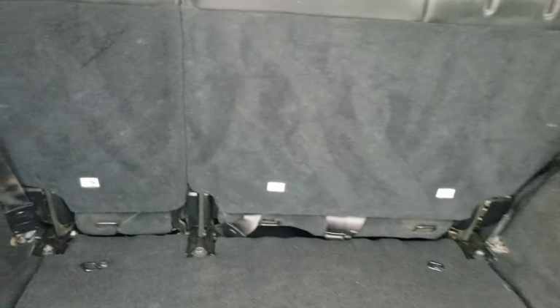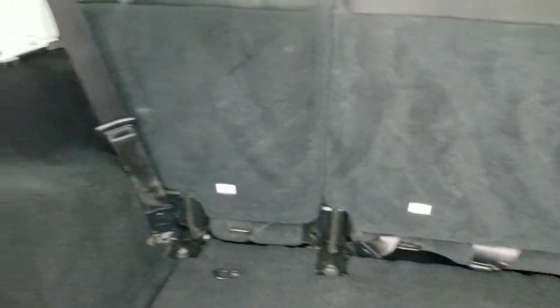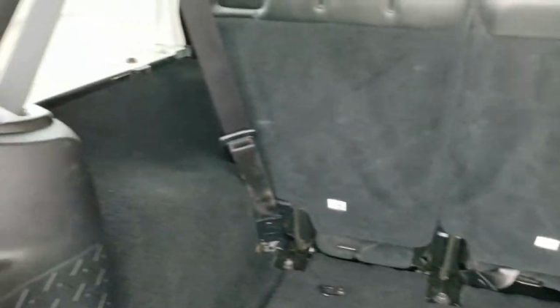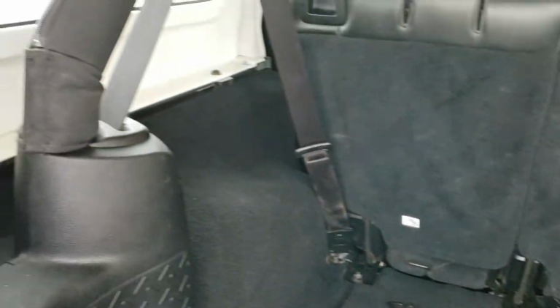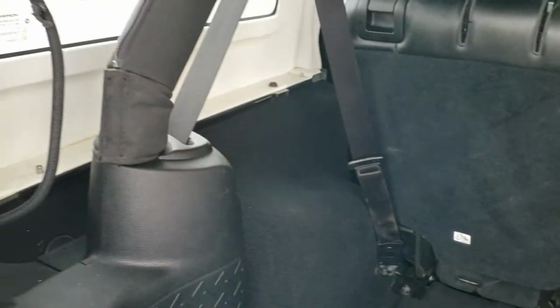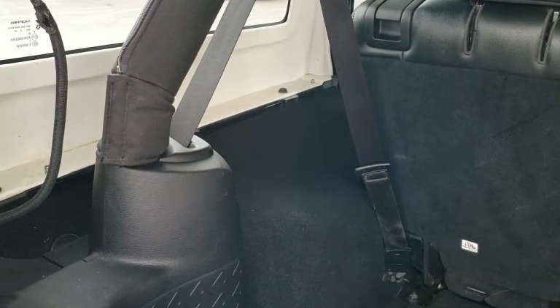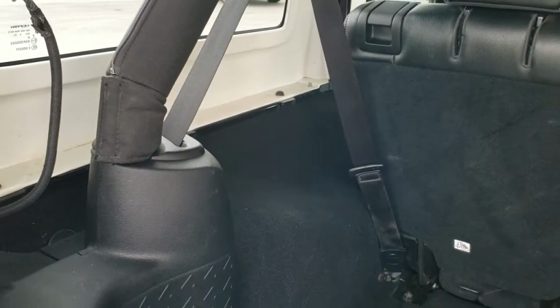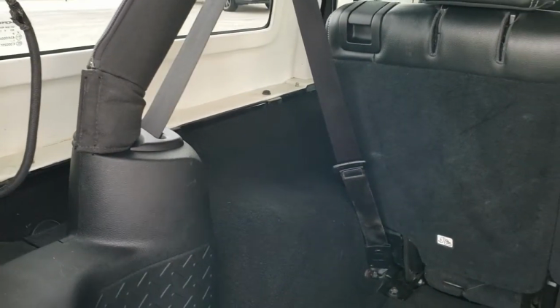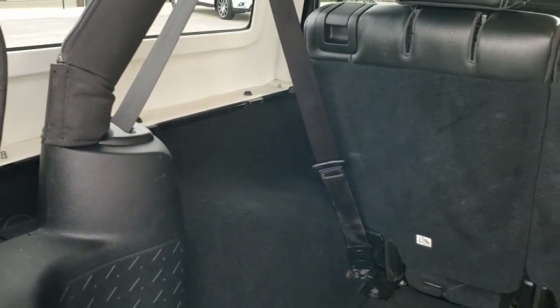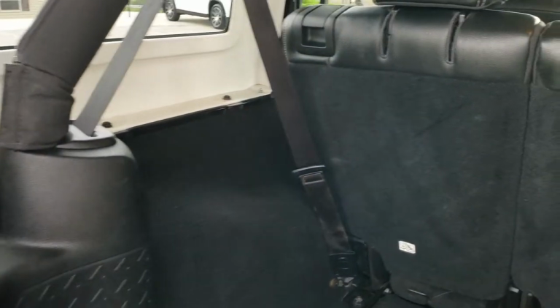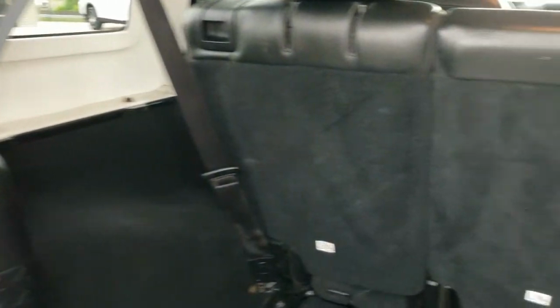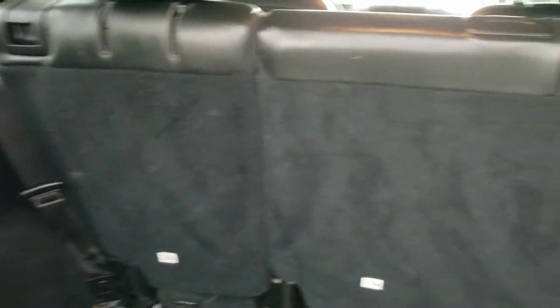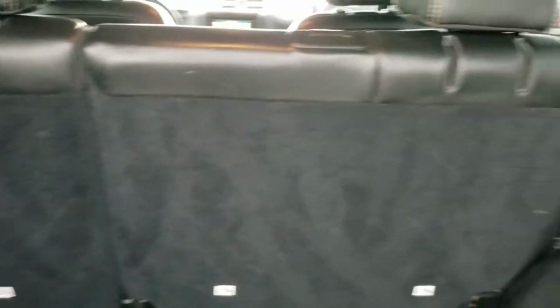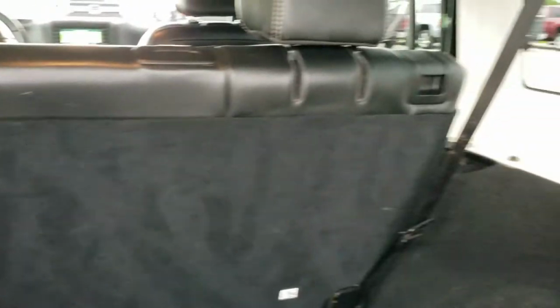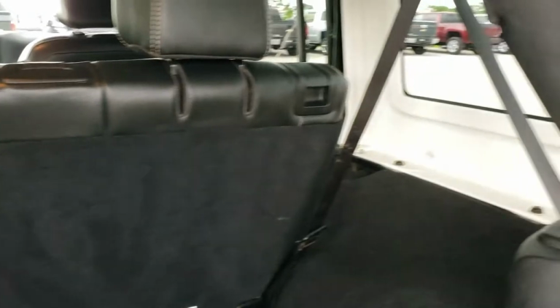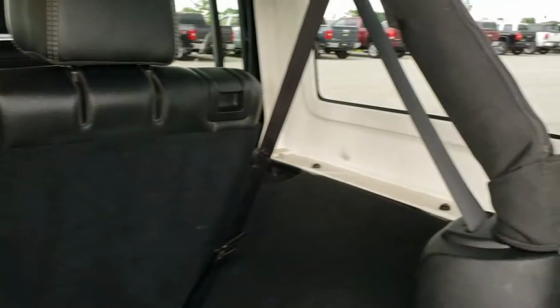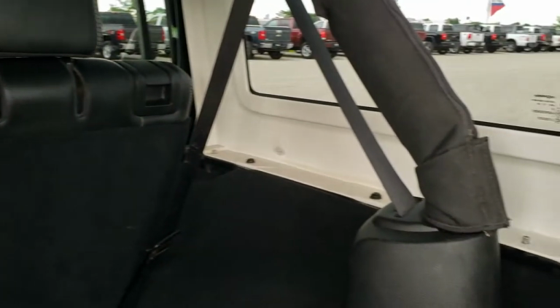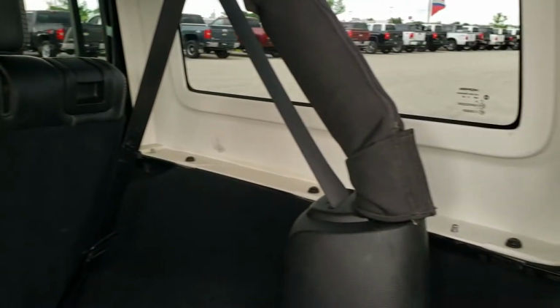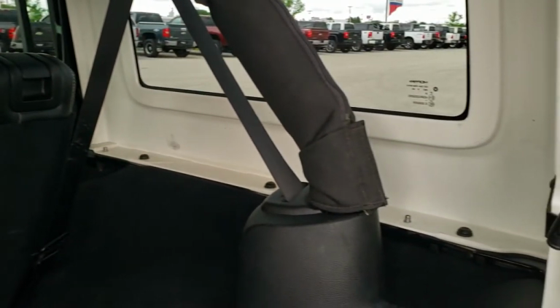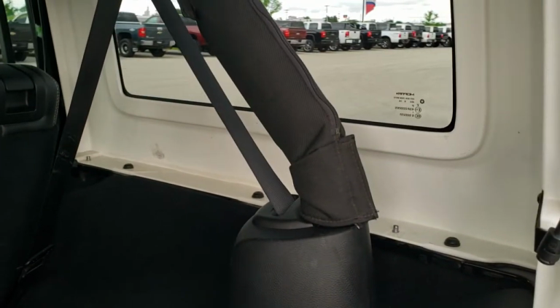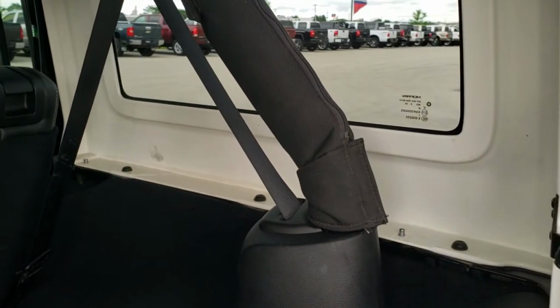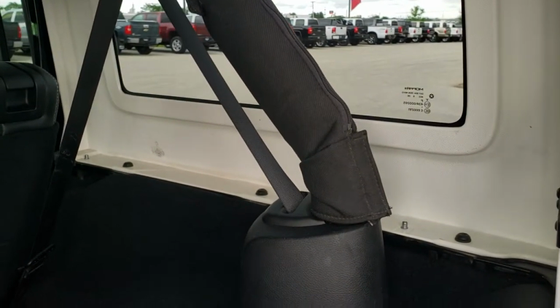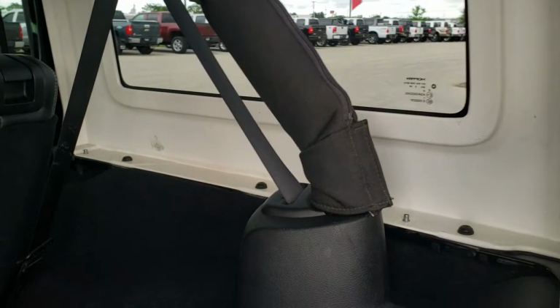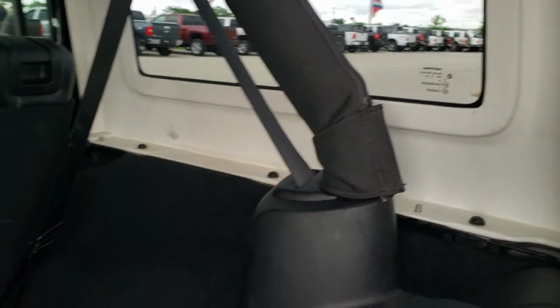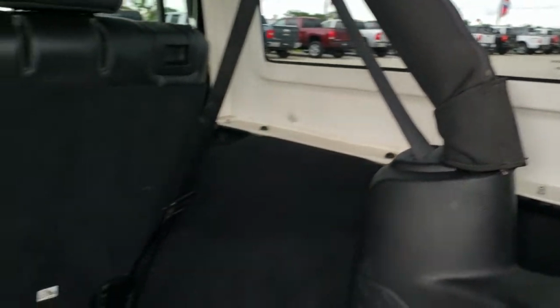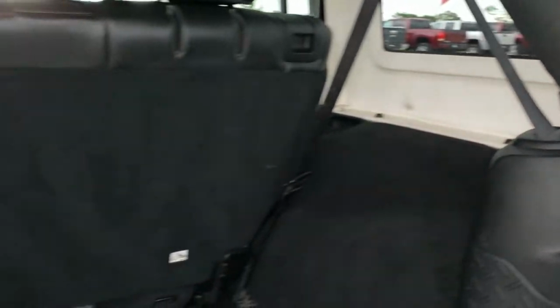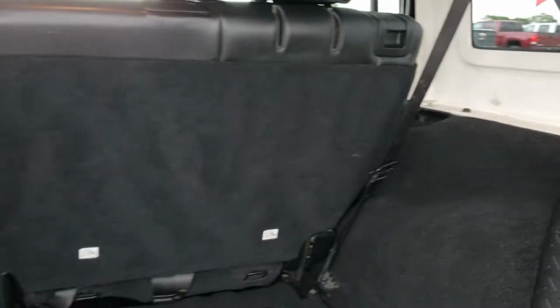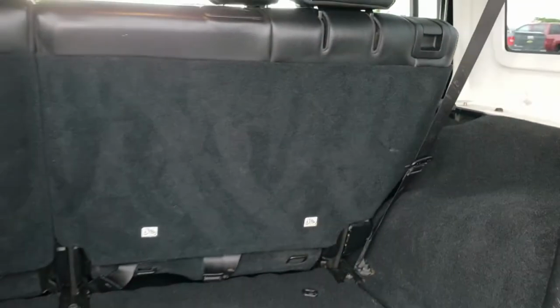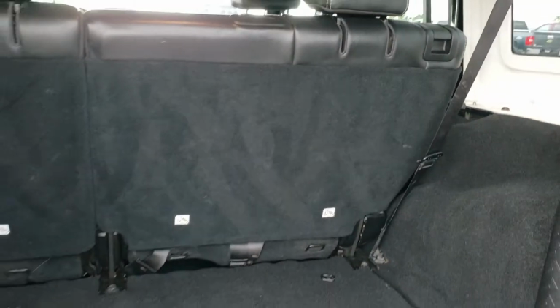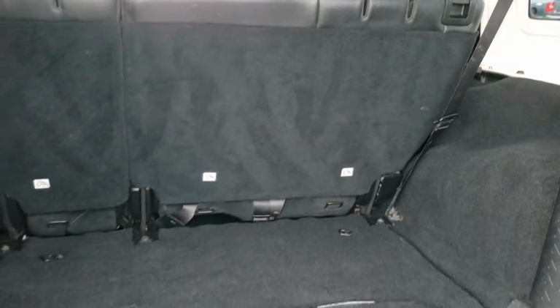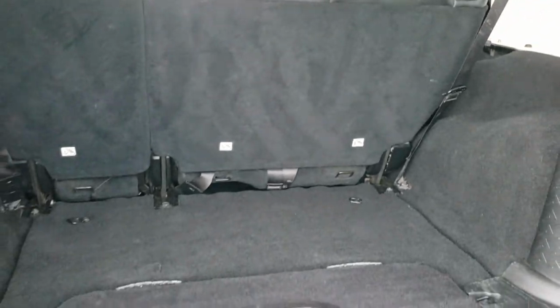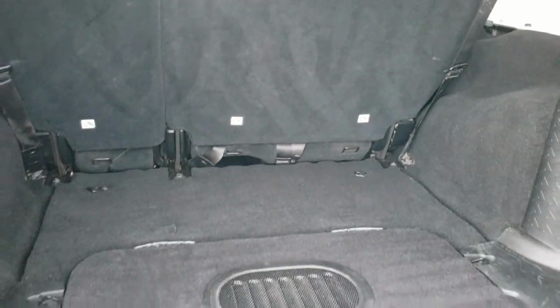The hard top does come off on this one. You've got two quick disconnects on that side and four bolts on each side to get that off, and the front hard top pieces come off as well.